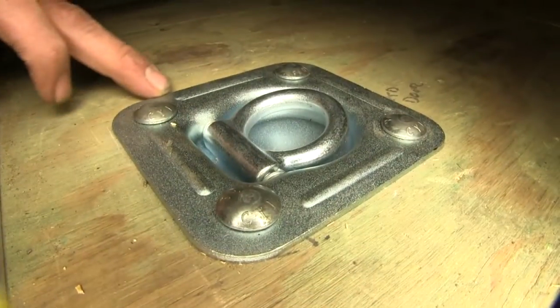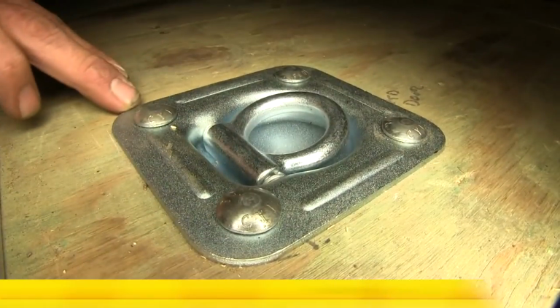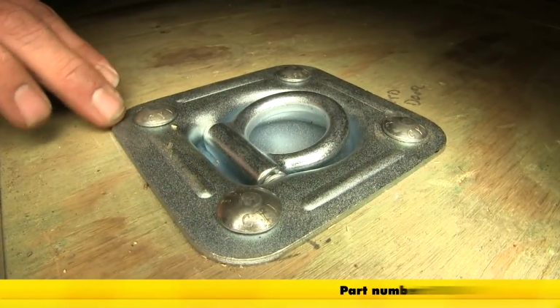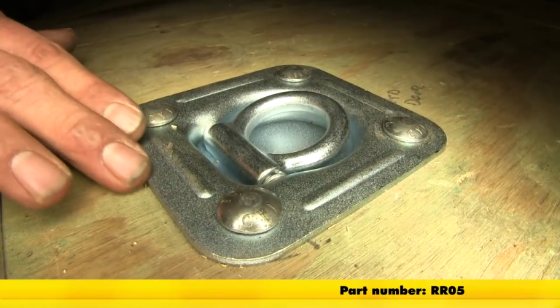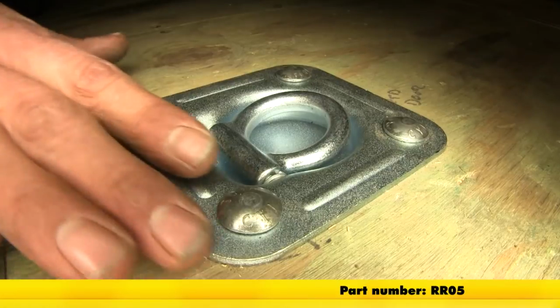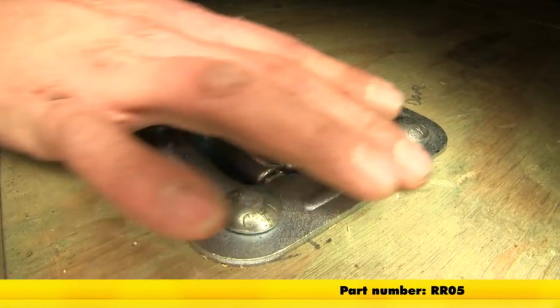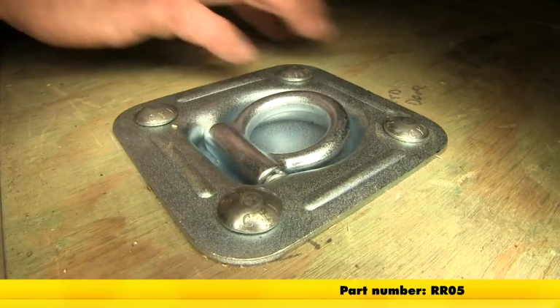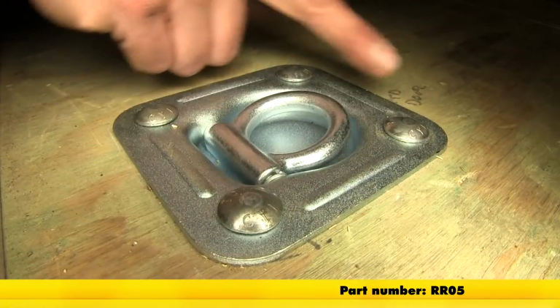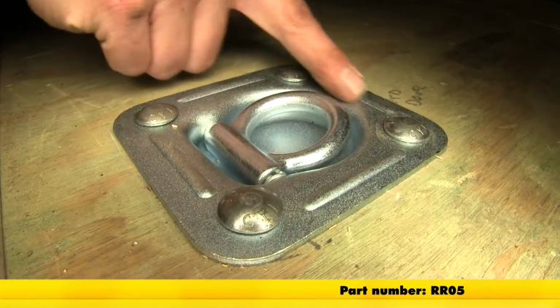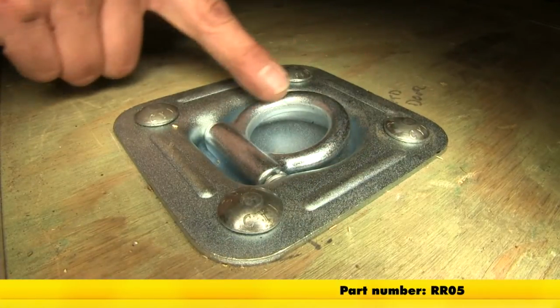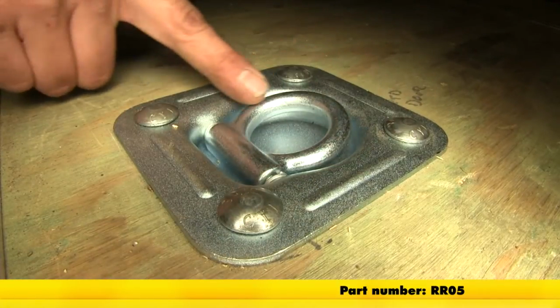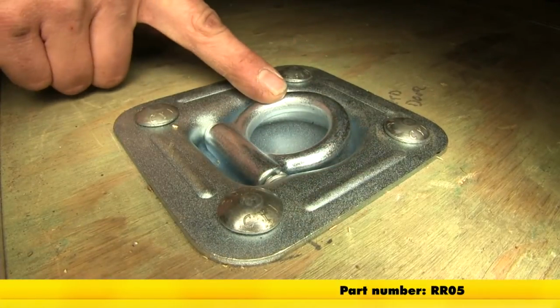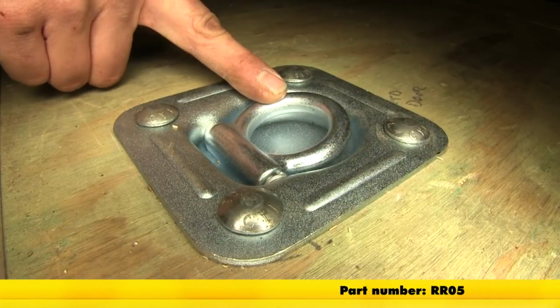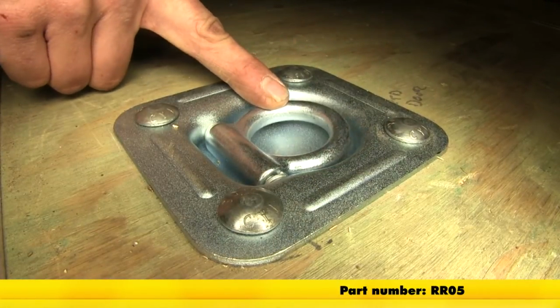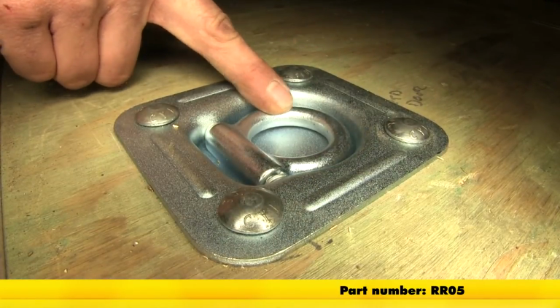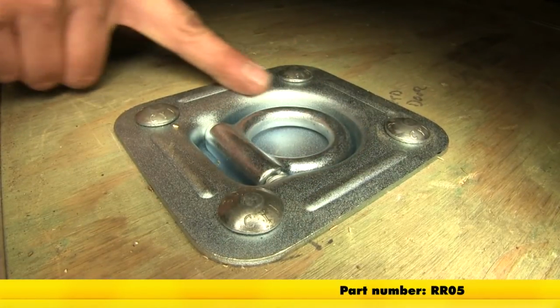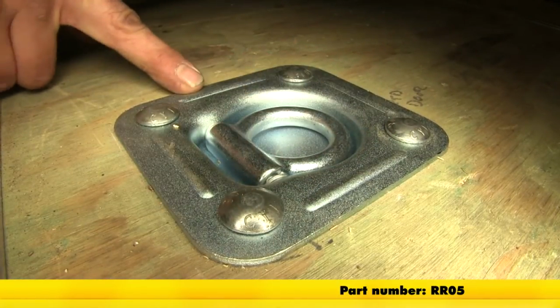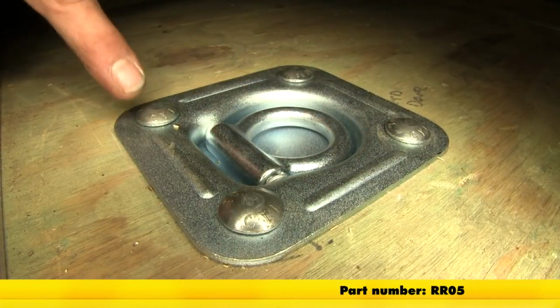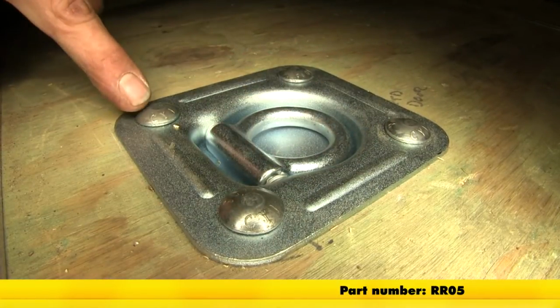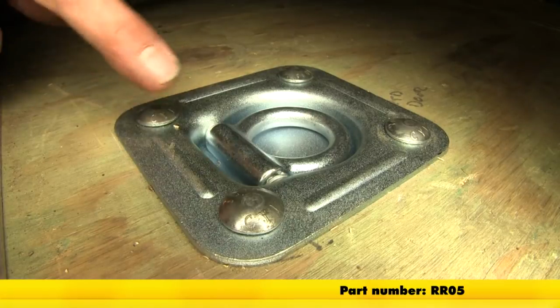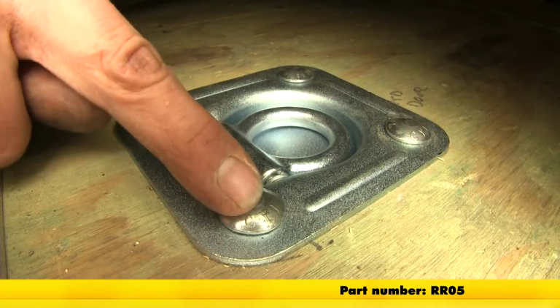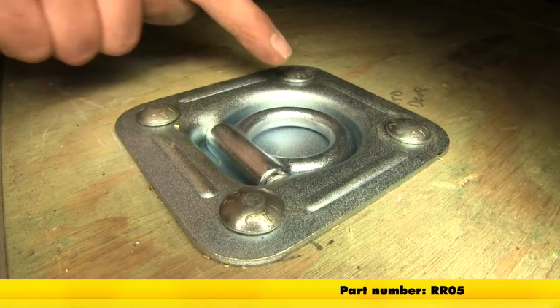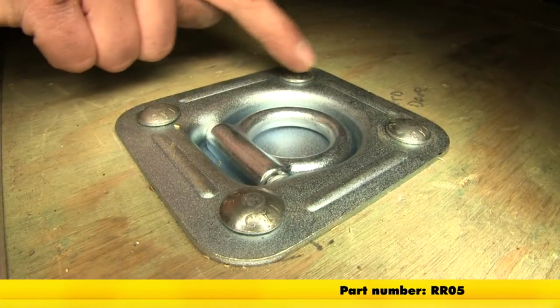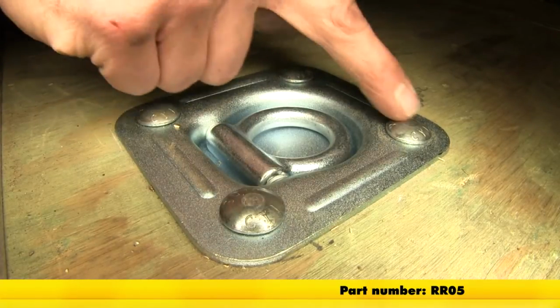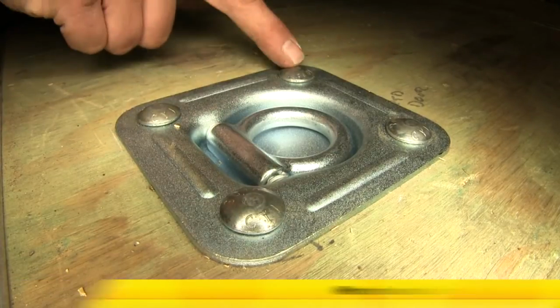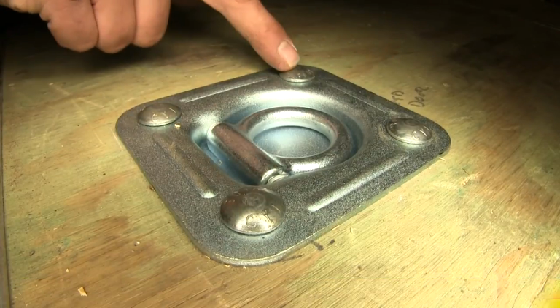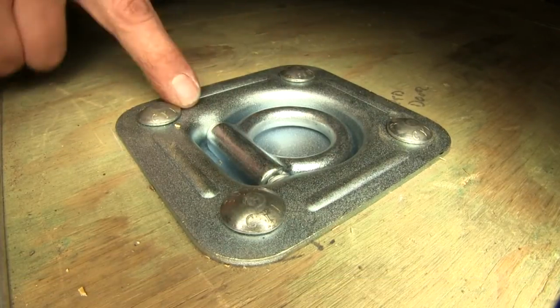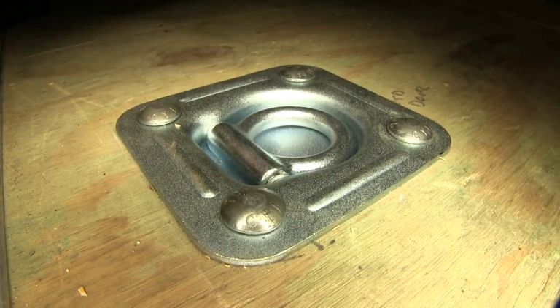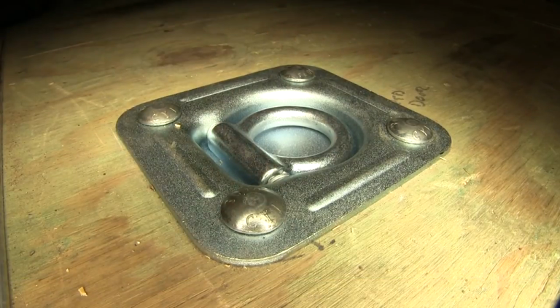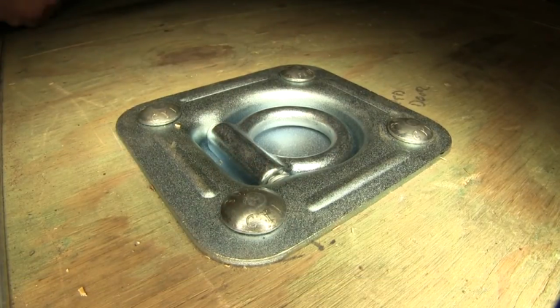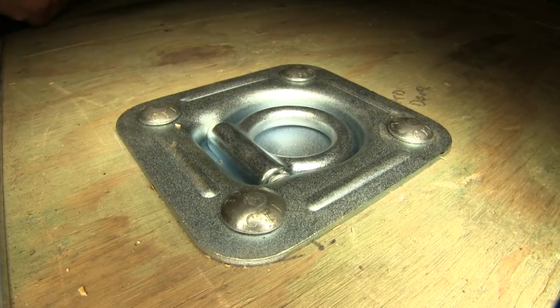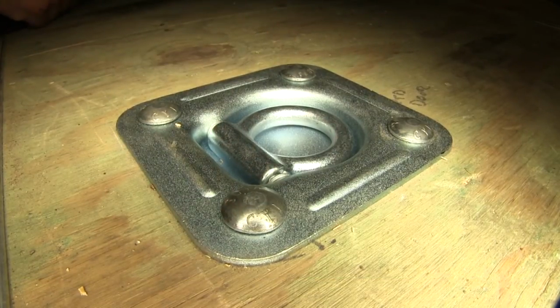Here's part number RR05 — that's the Brophy 5,000 pound recessed d-ring — and here you can see the four bolts that are coming through this right down into our backing plate.